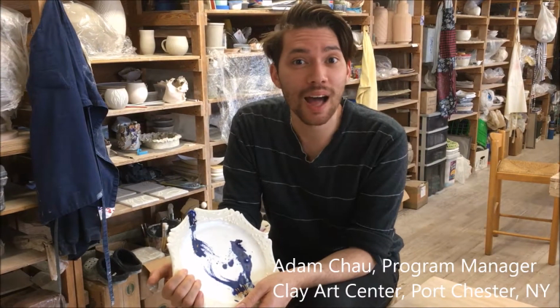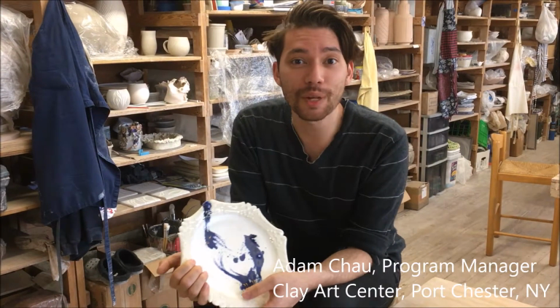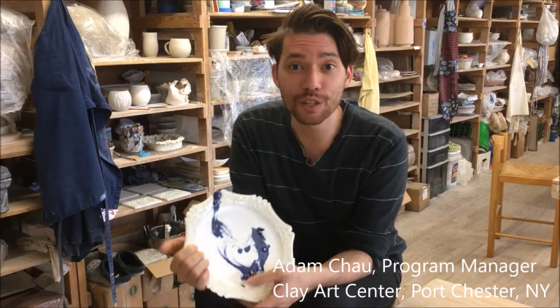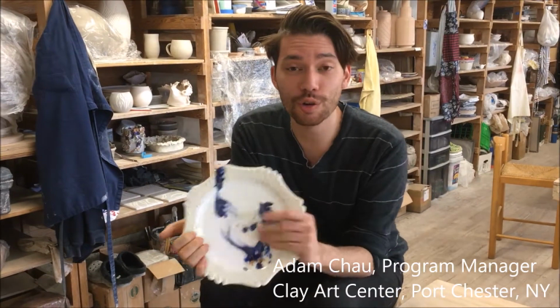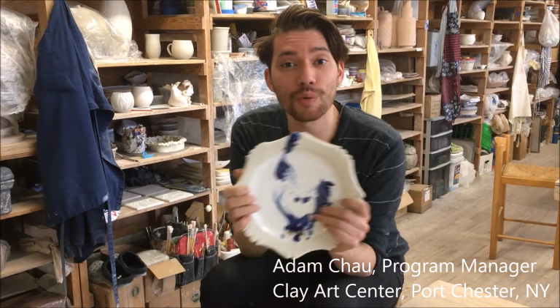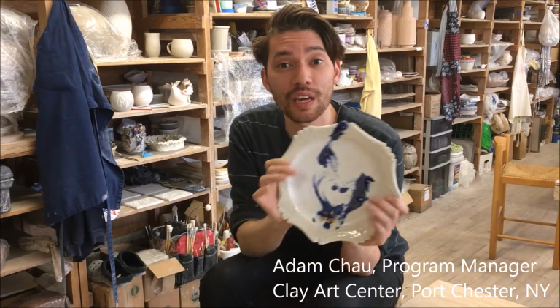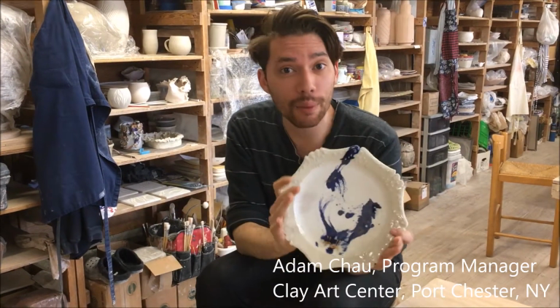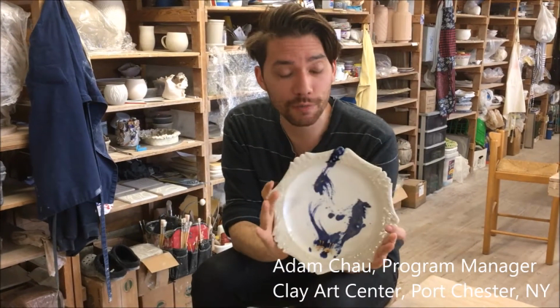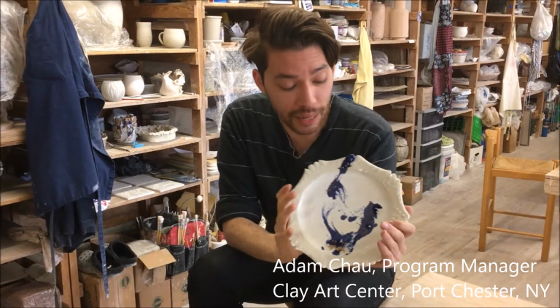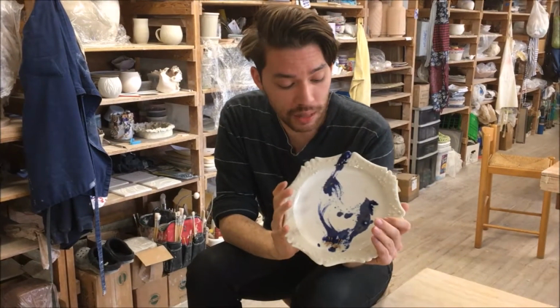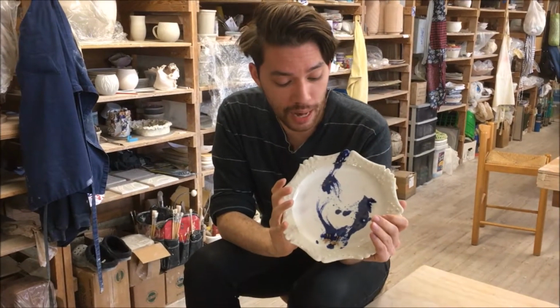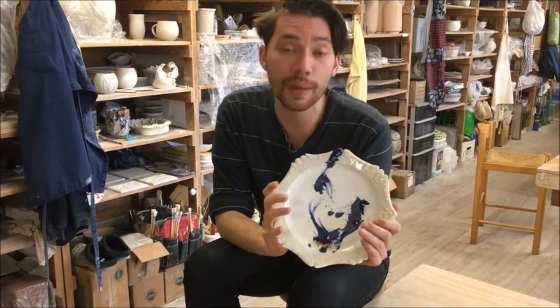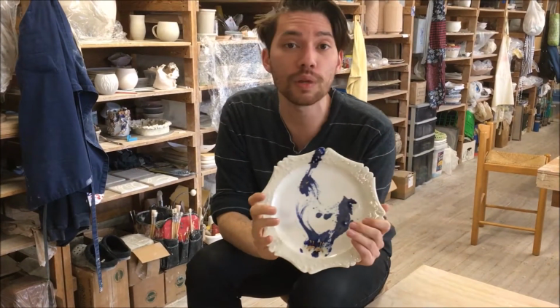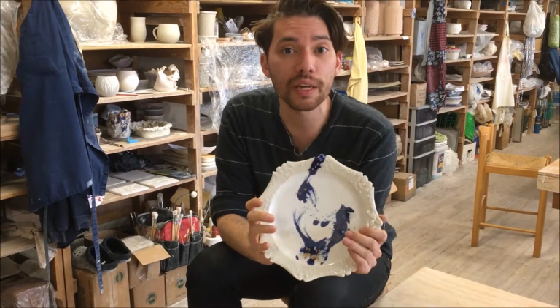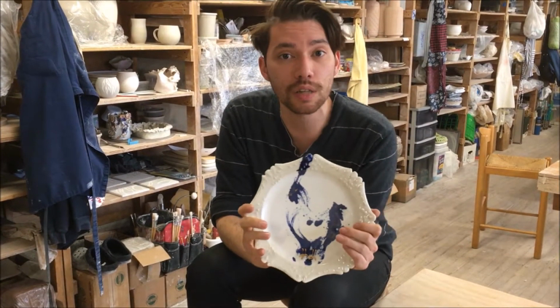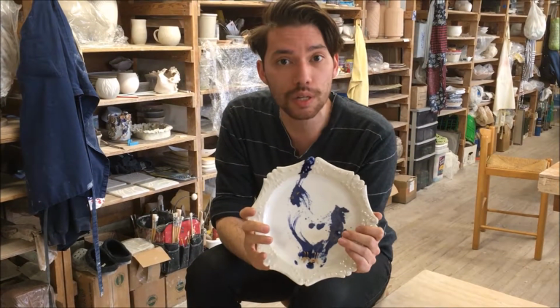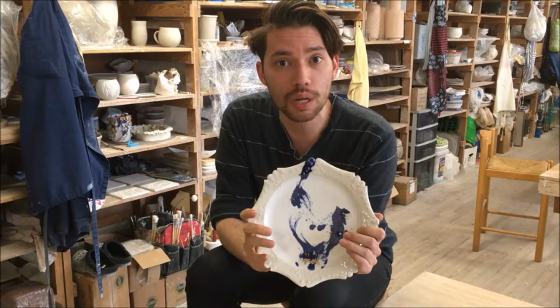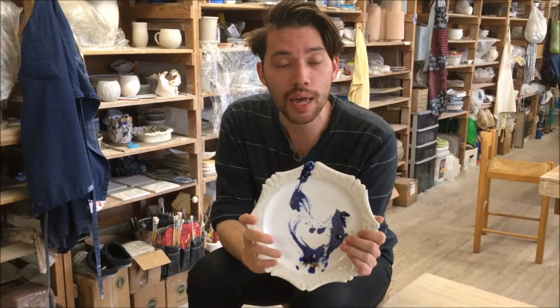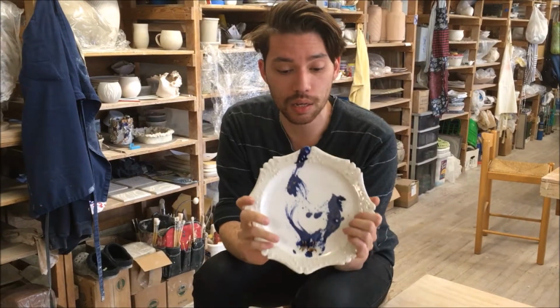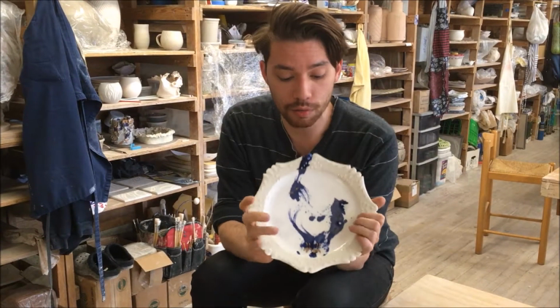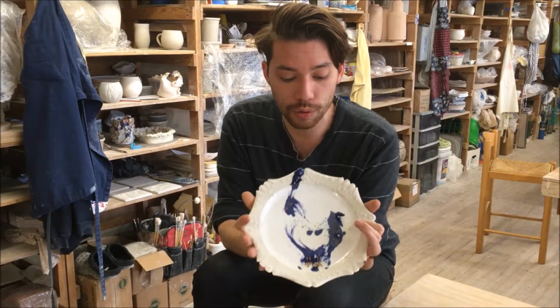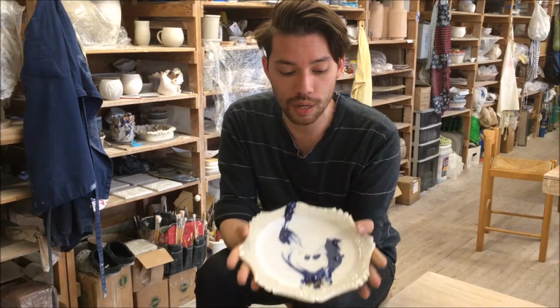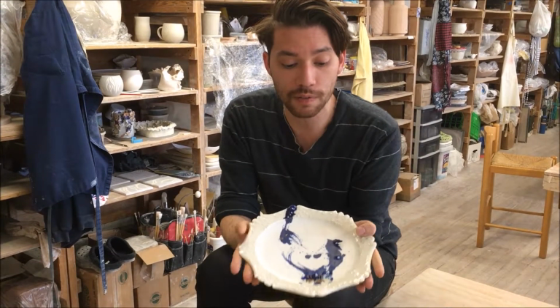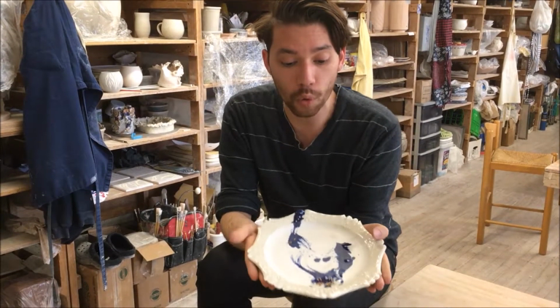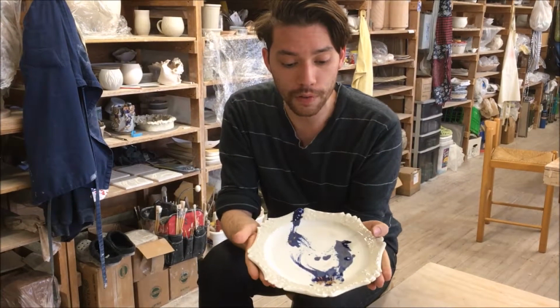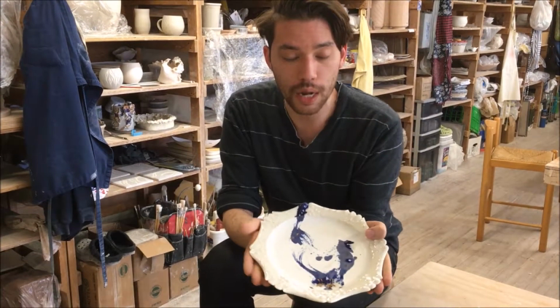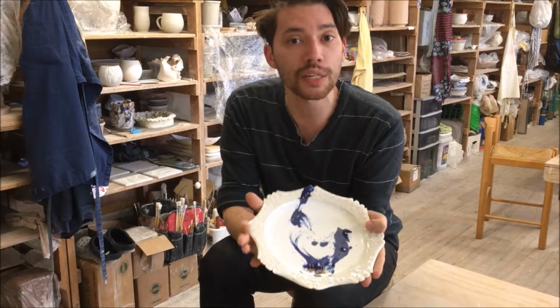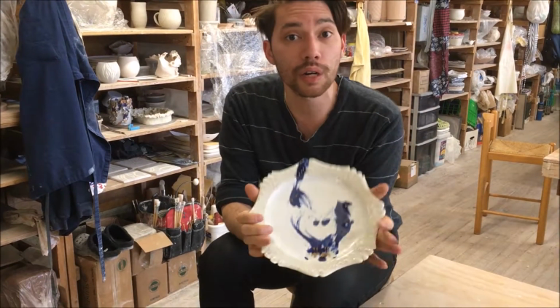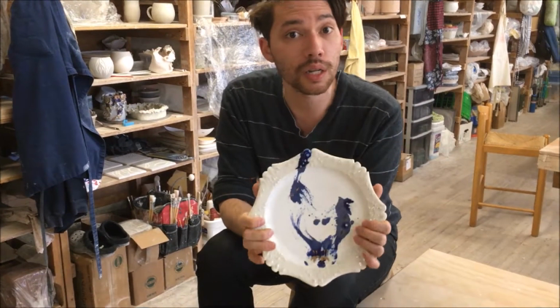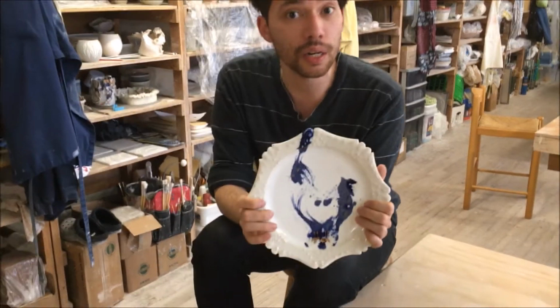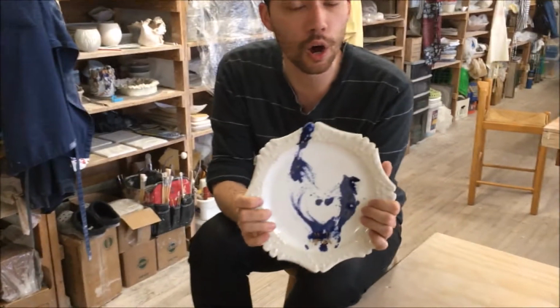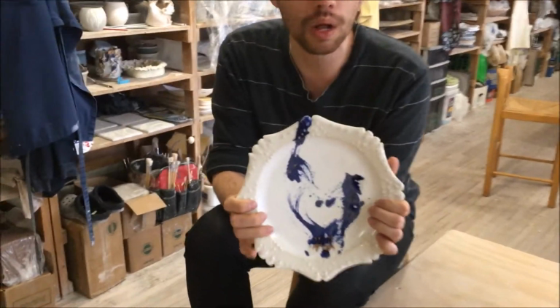I'm here to show you a collaborative plate that I made with Mike Stumbrus. He threw the form of it and I decorated it in kobo.